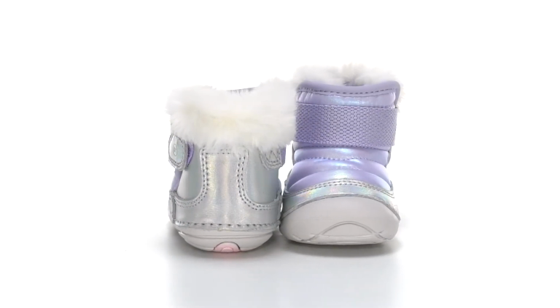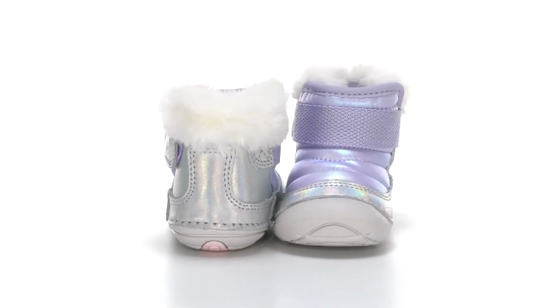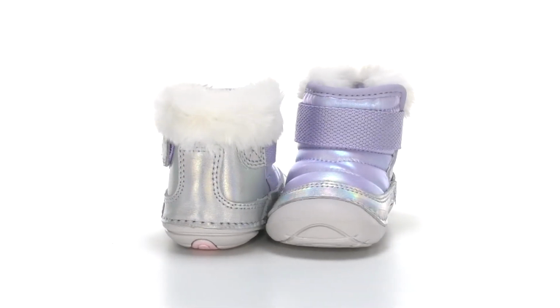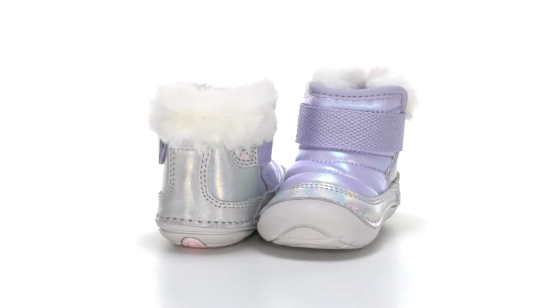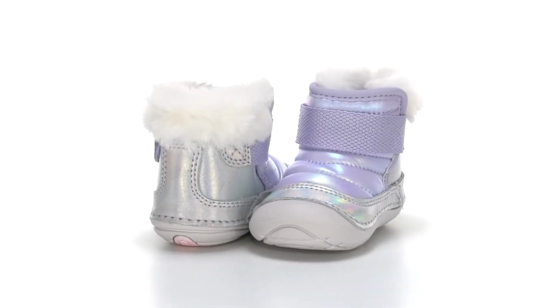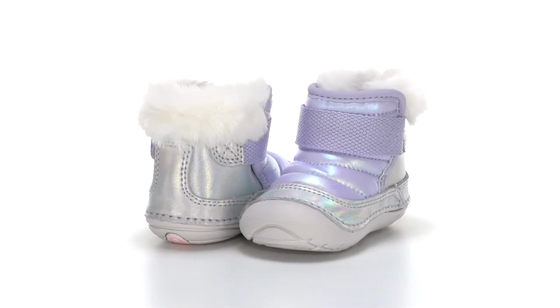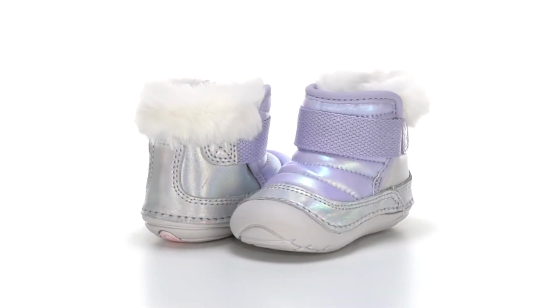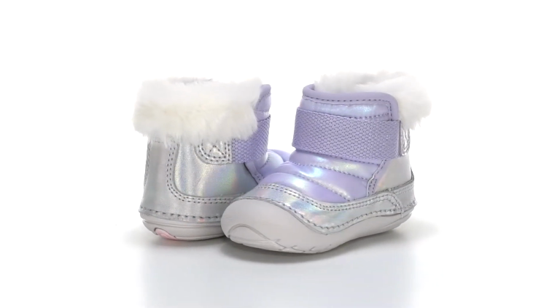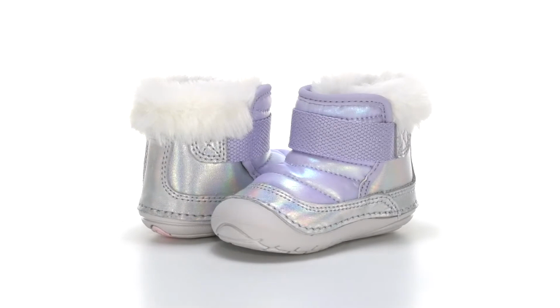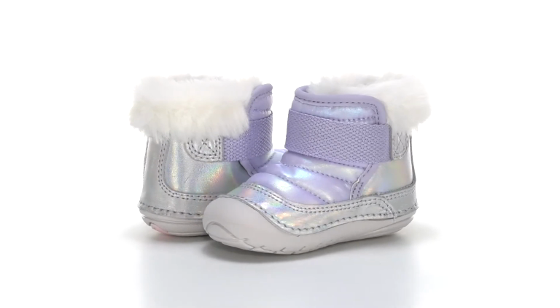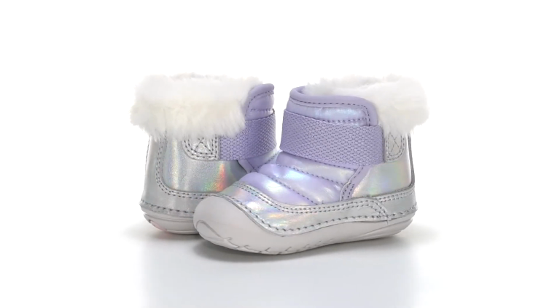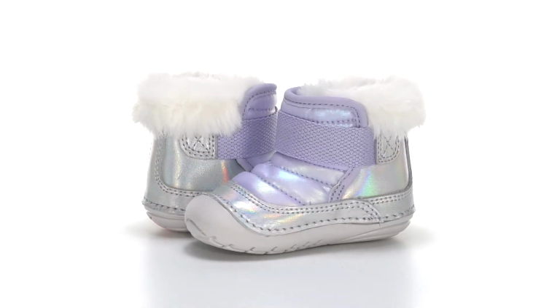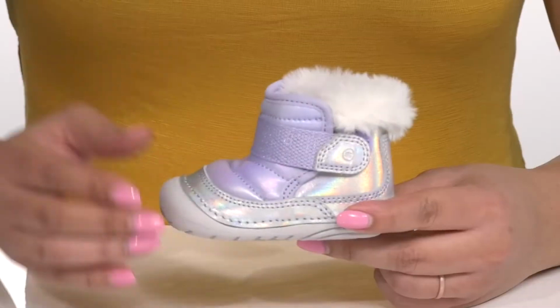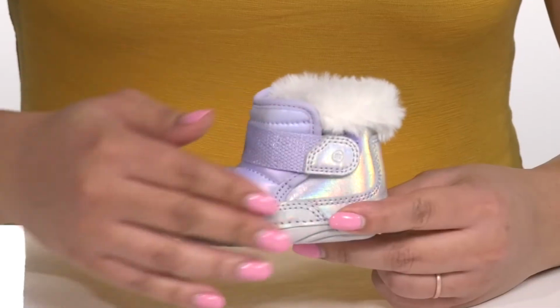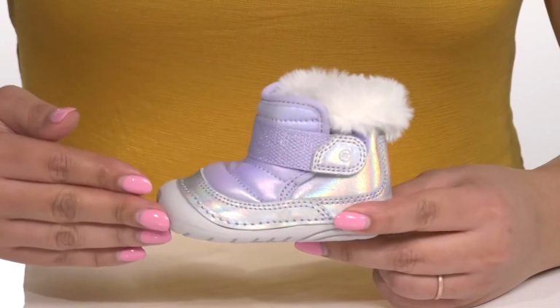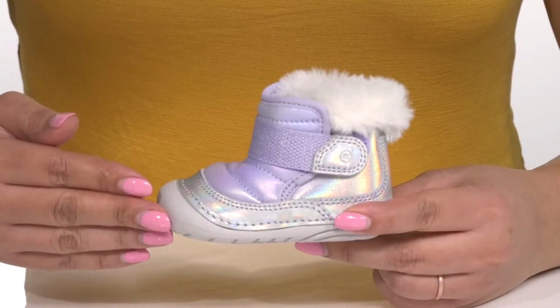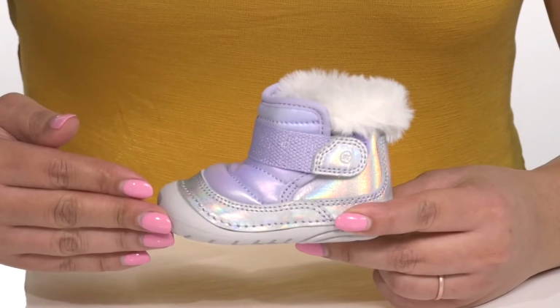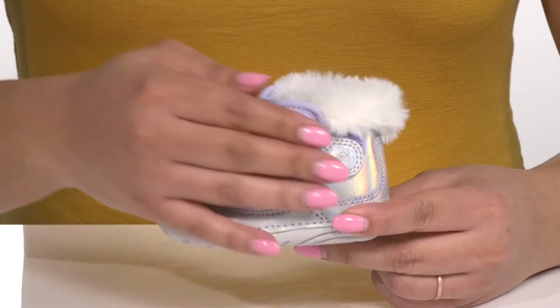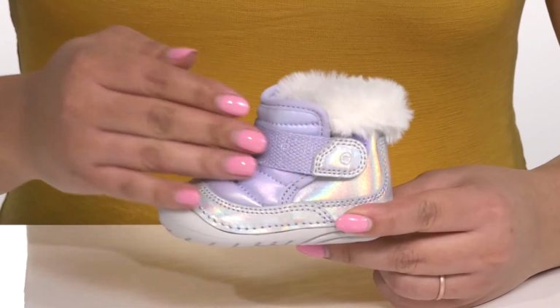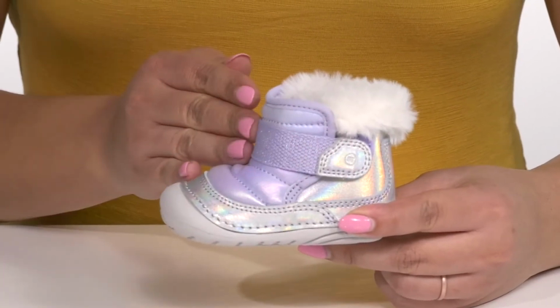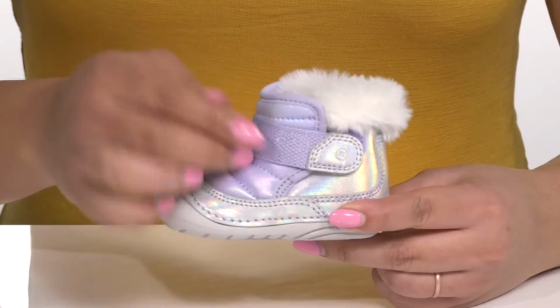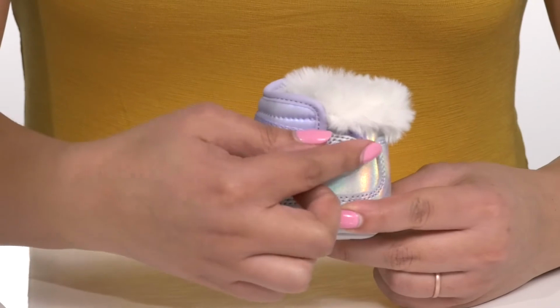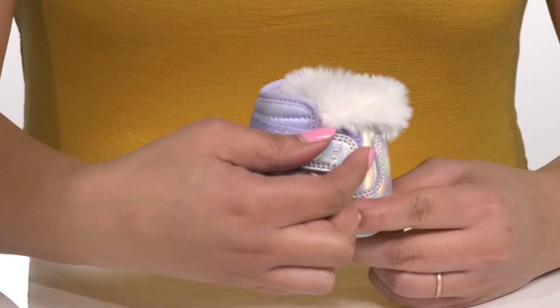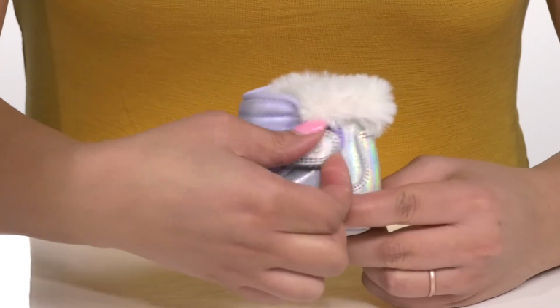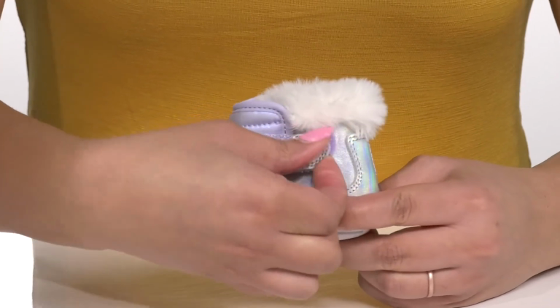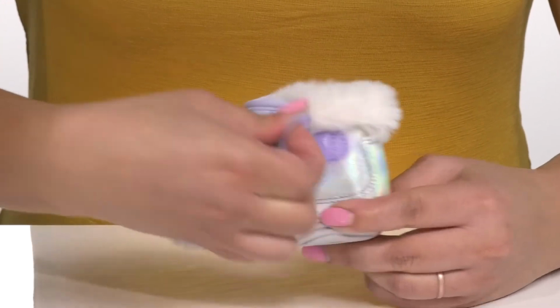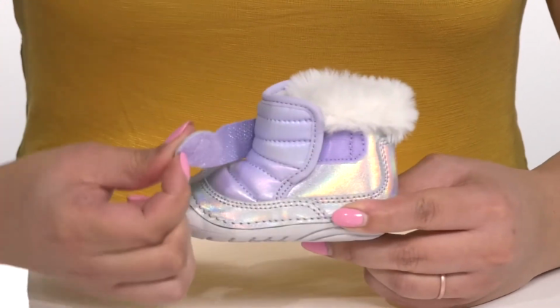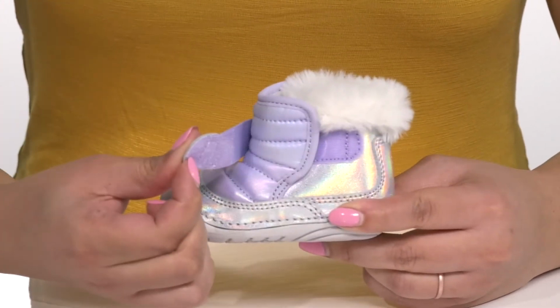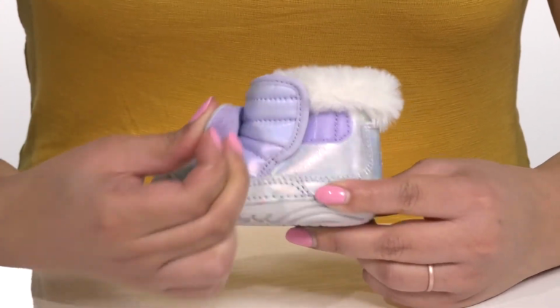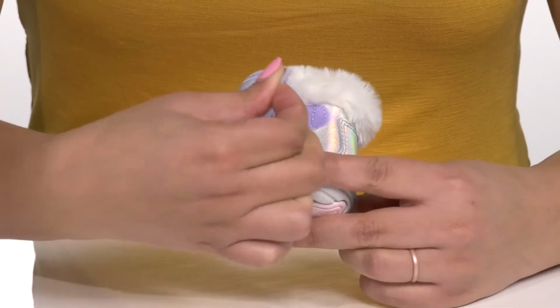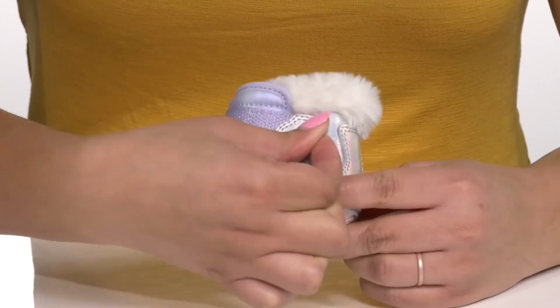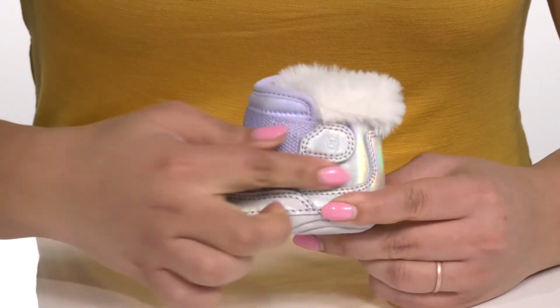Keep your child's feet warm and cozy when they wear these boots by Strideright. They feature a leather and textile upper, with a strap wrapping around the front of the ankle that has an adjustable hook-and-loop closure to give them a snug and secure fit.